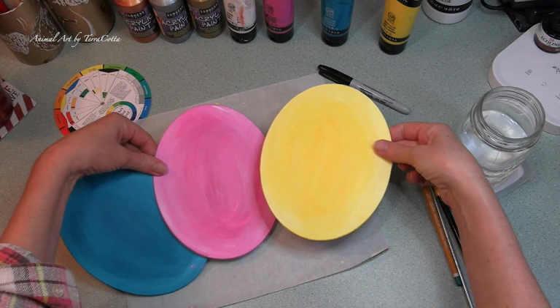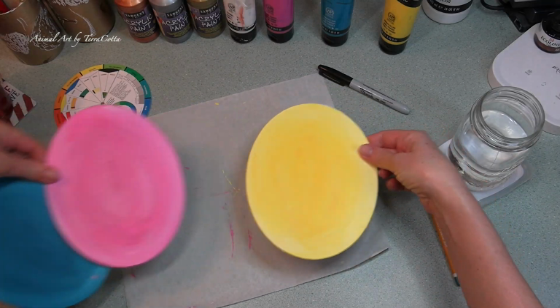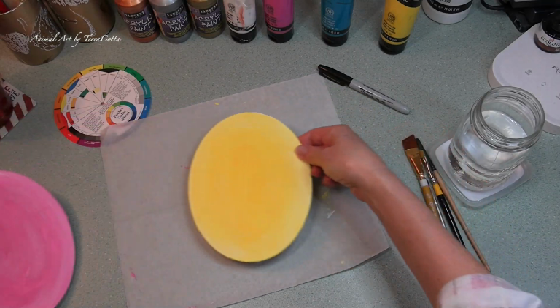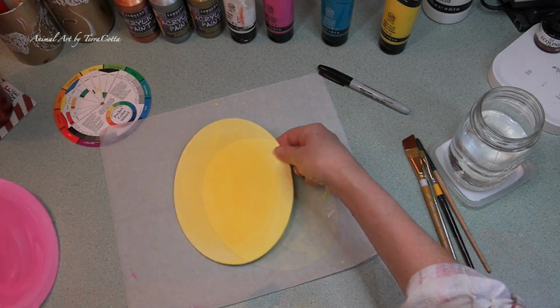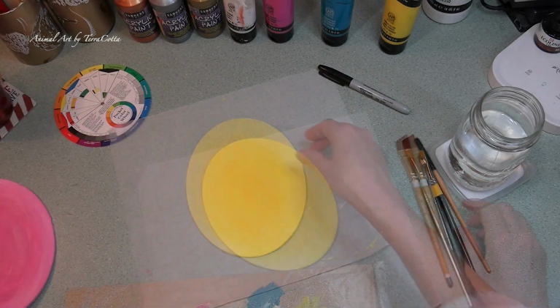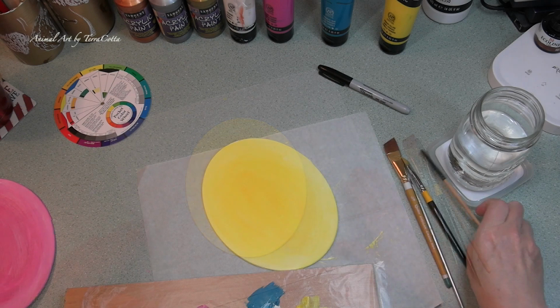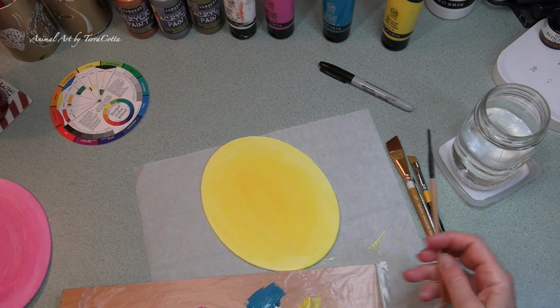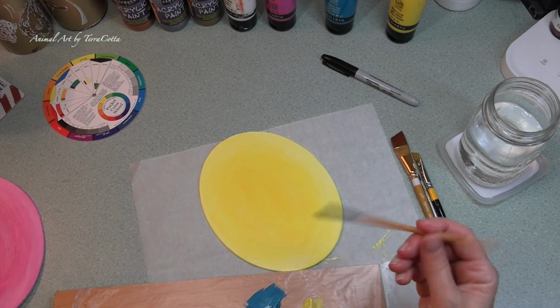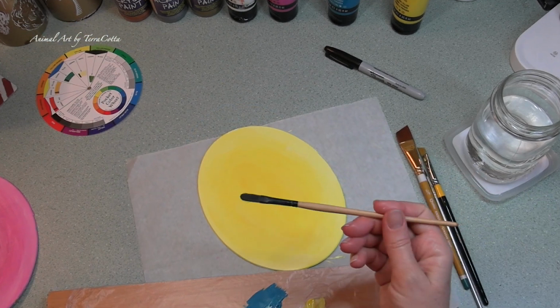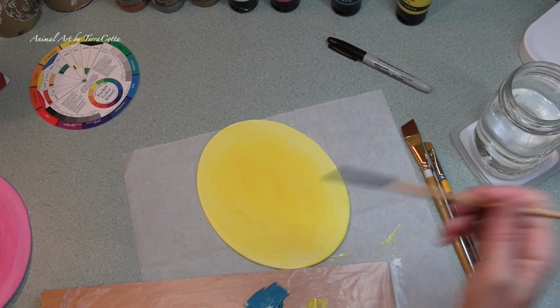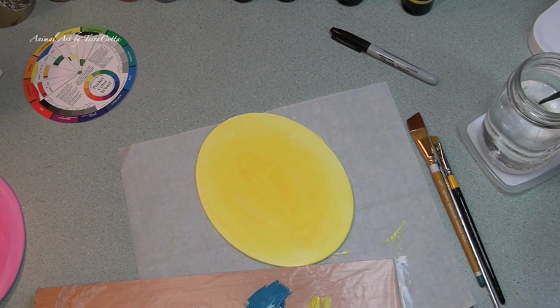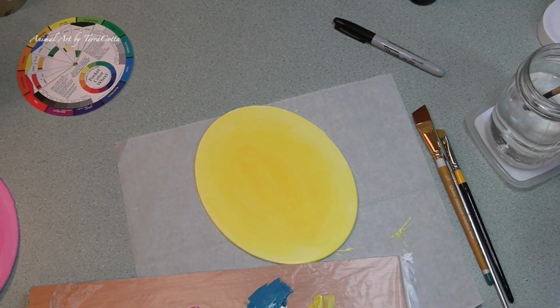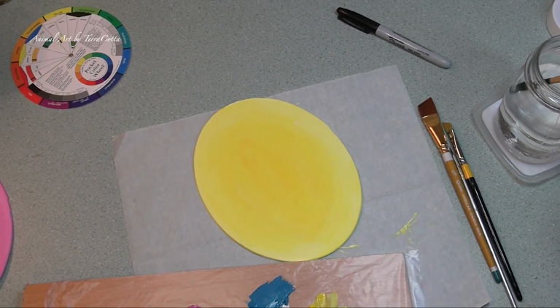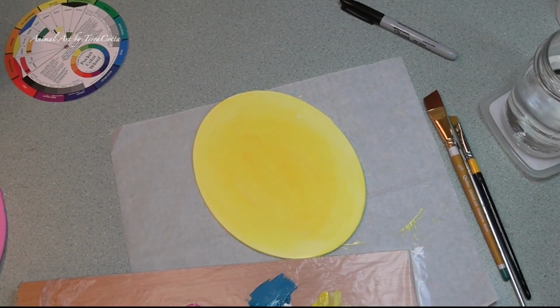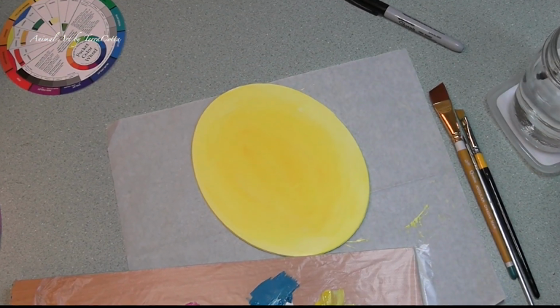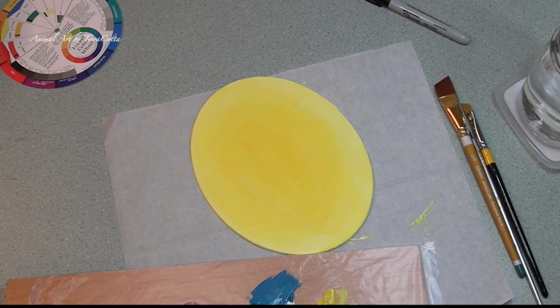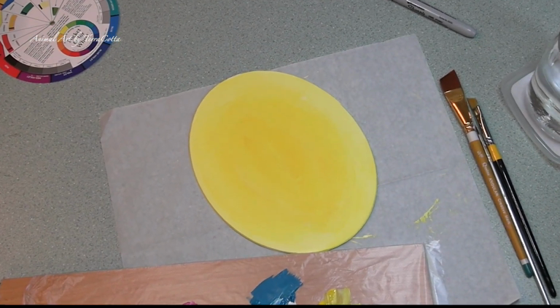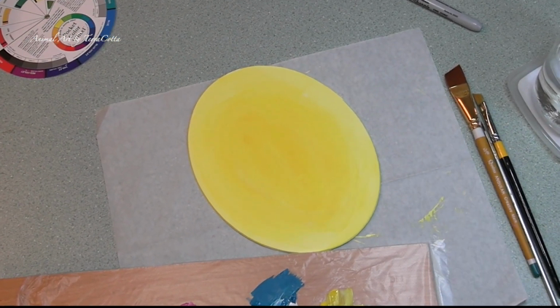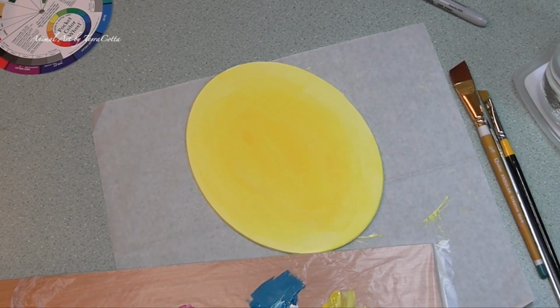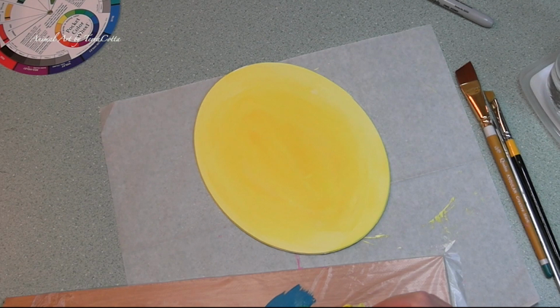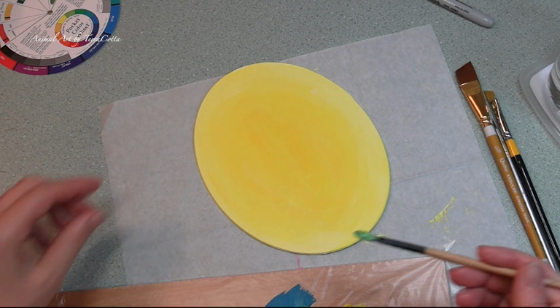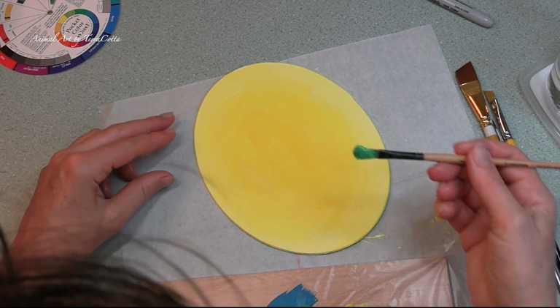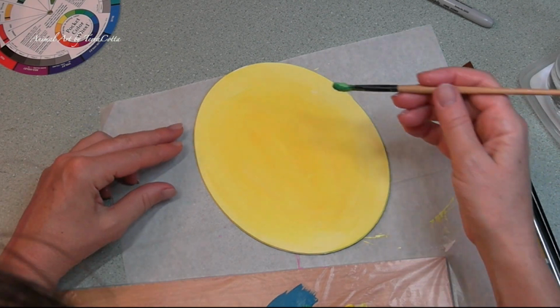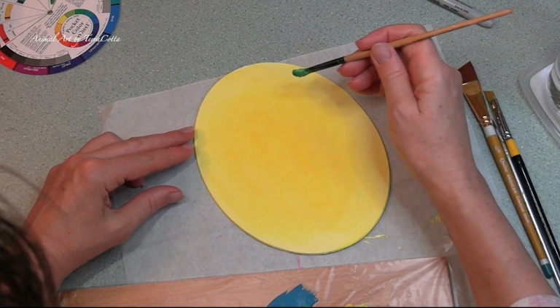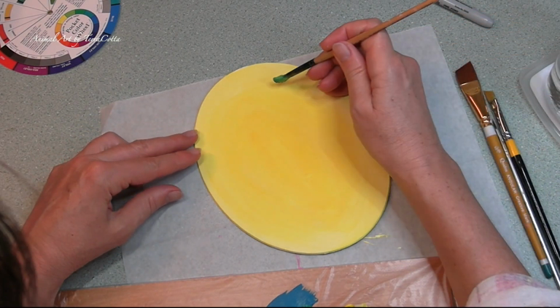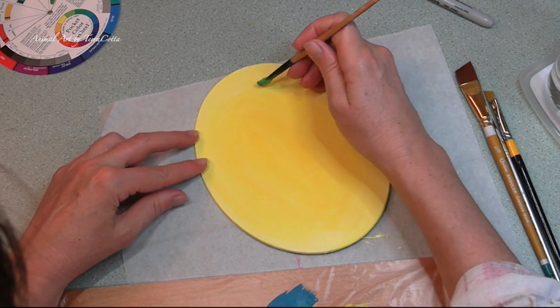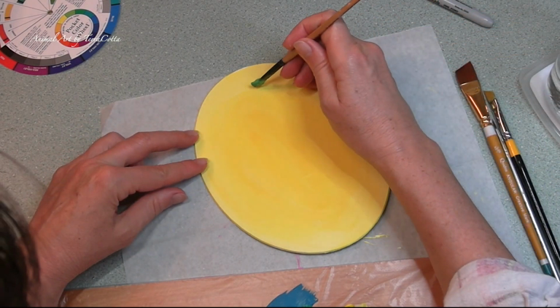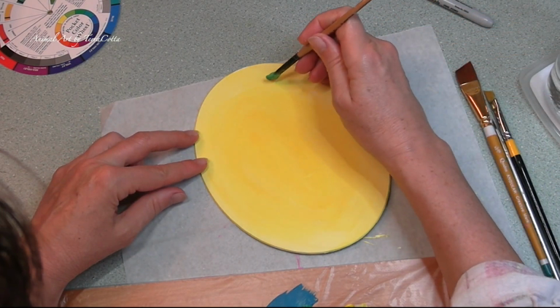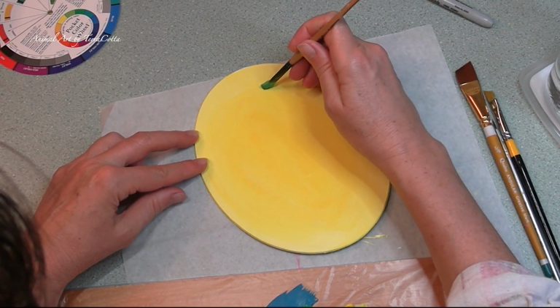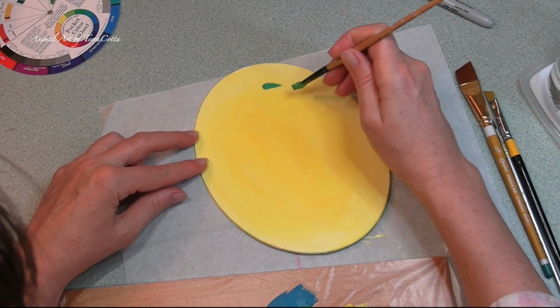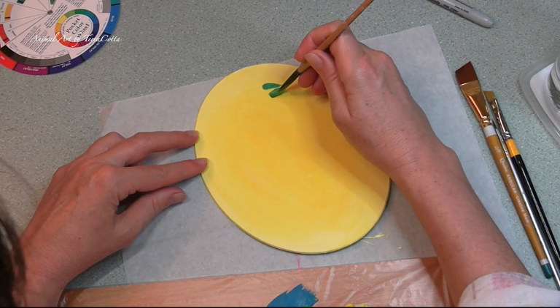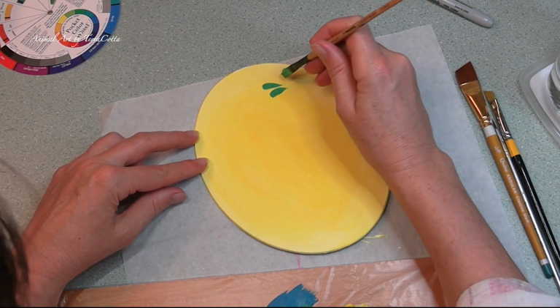For the pink I was thinking some polka dots and stripes. And to vary that up a little bit, when I go to the blue I will still have some polka dots but I will do some zigzags.